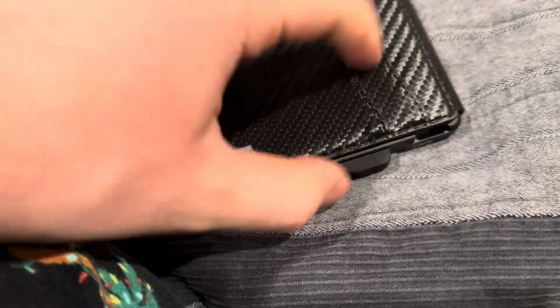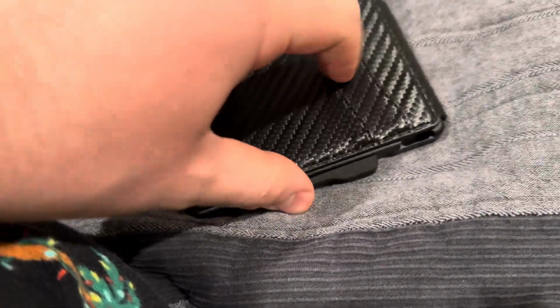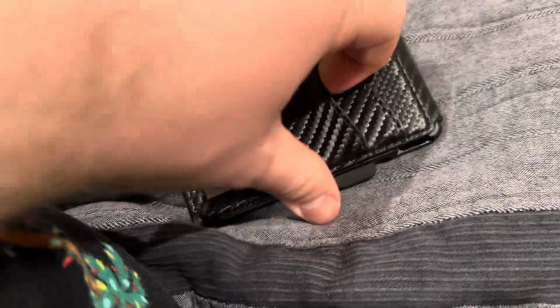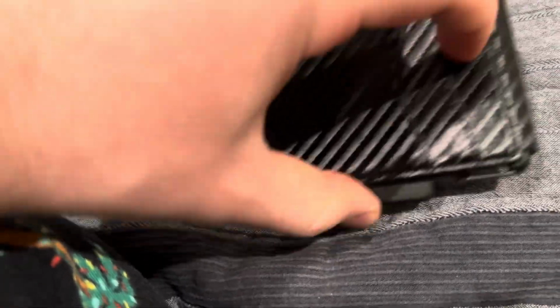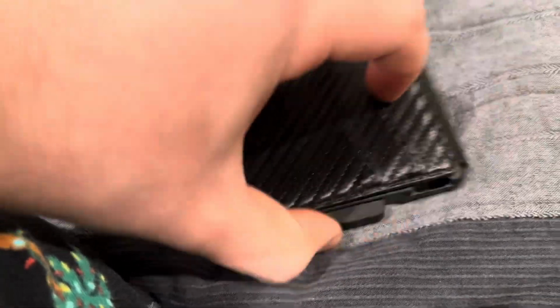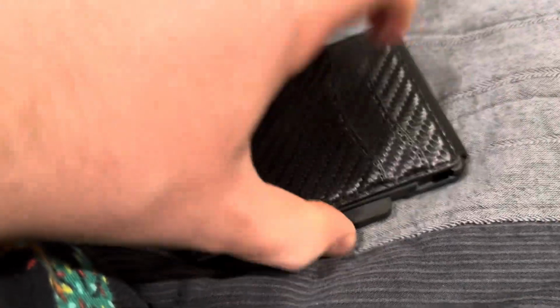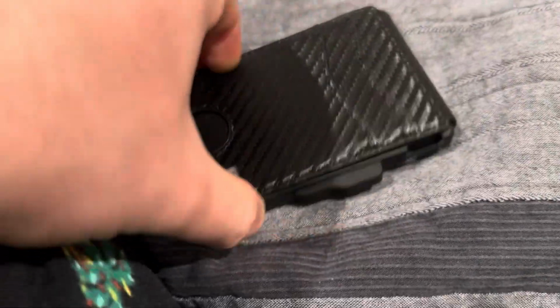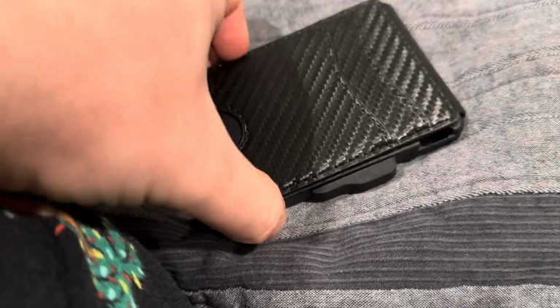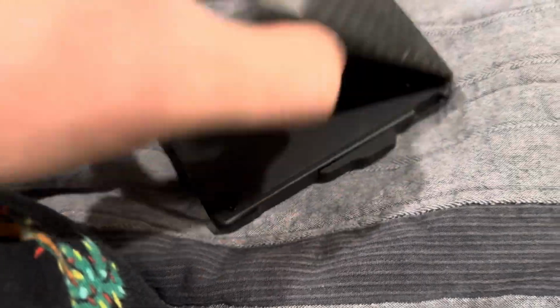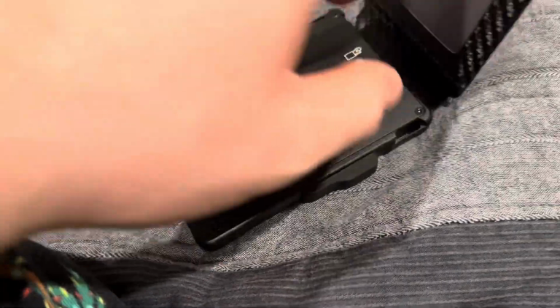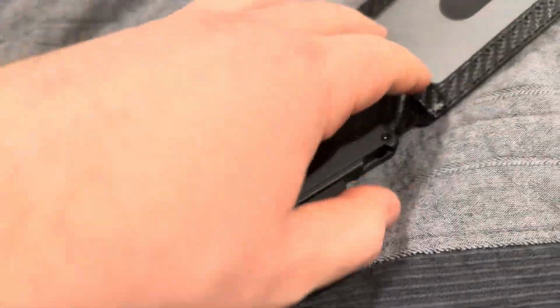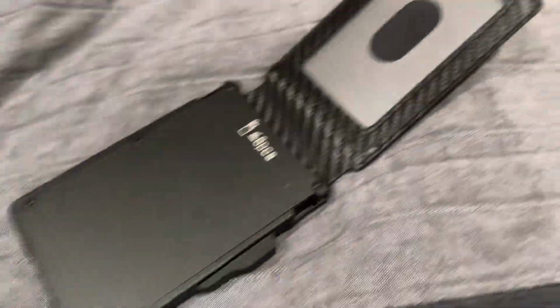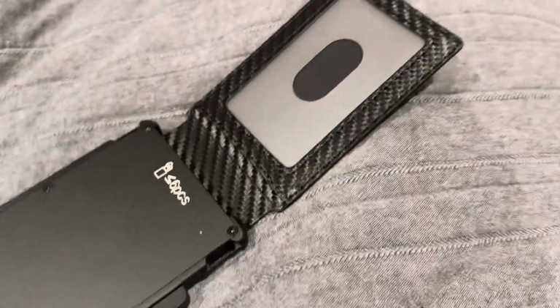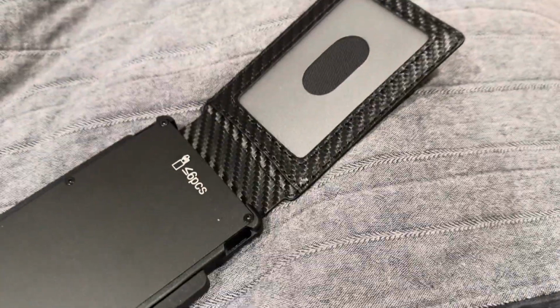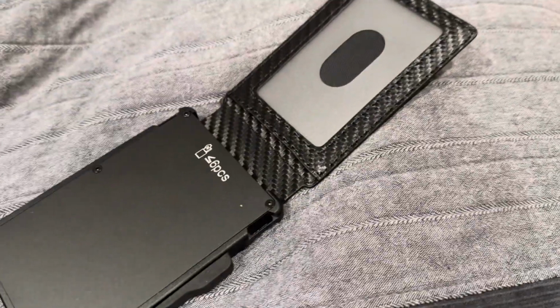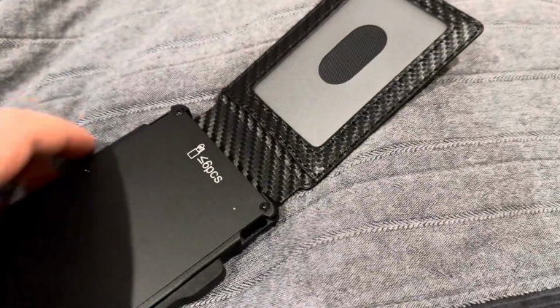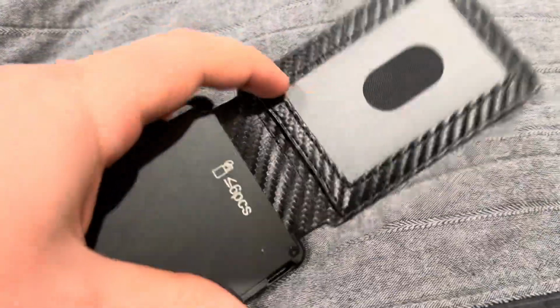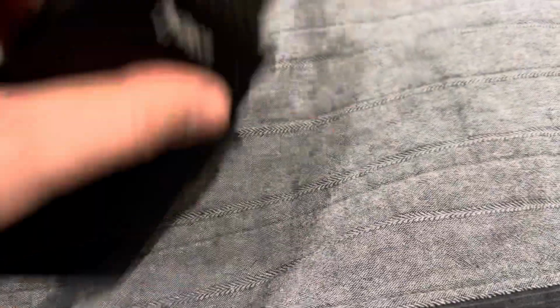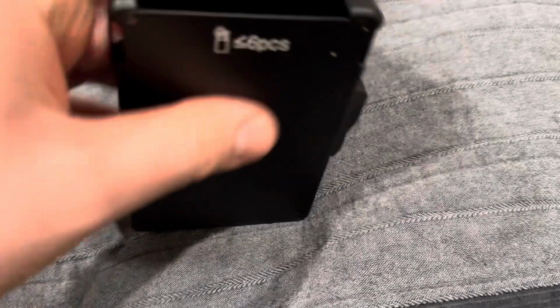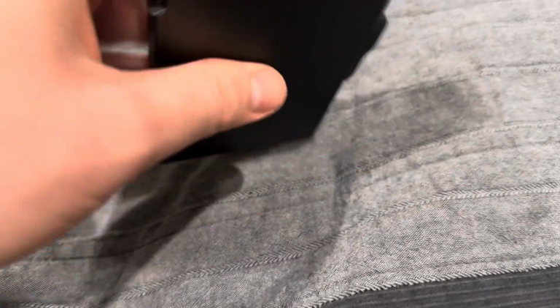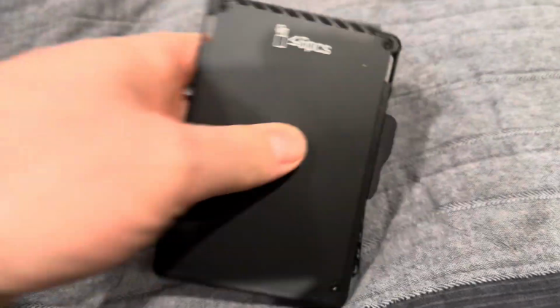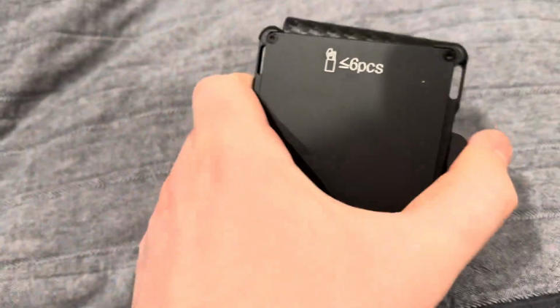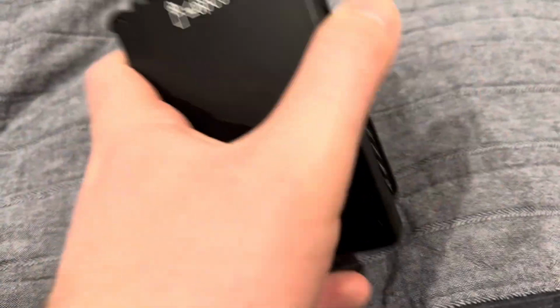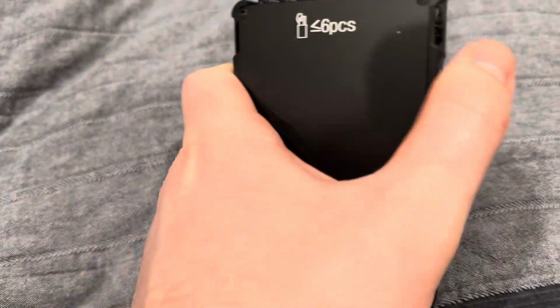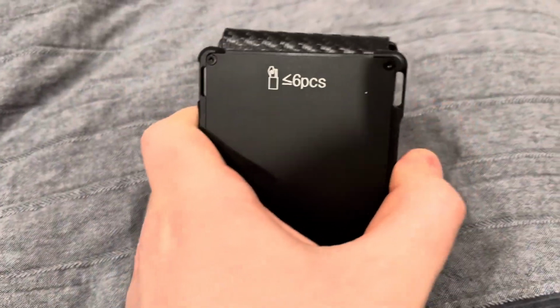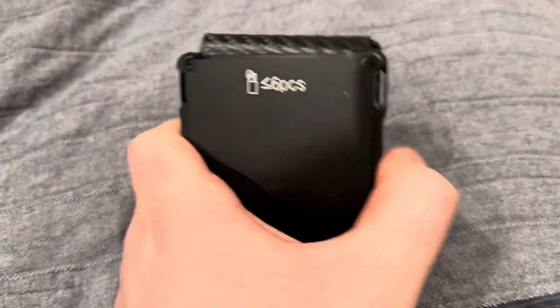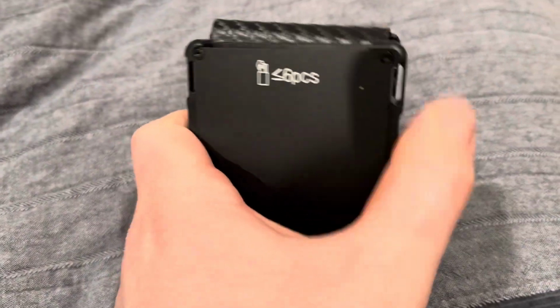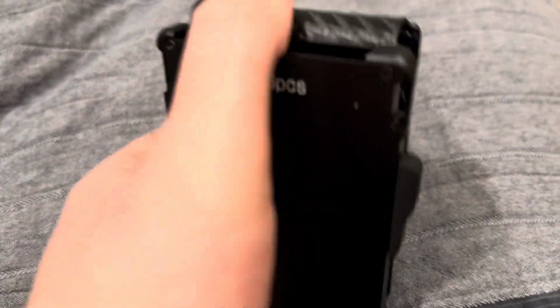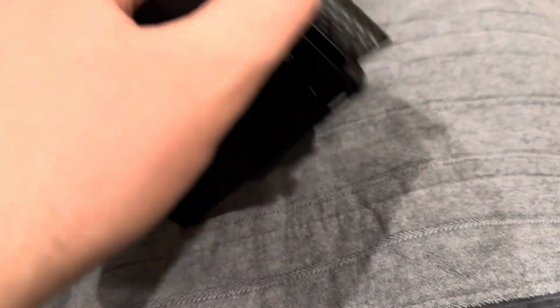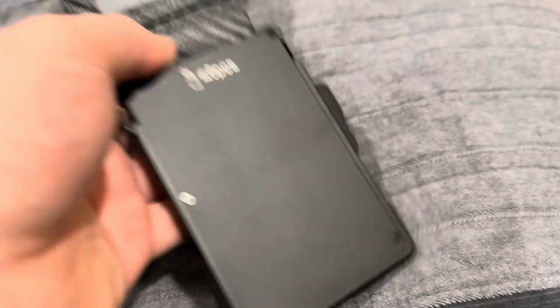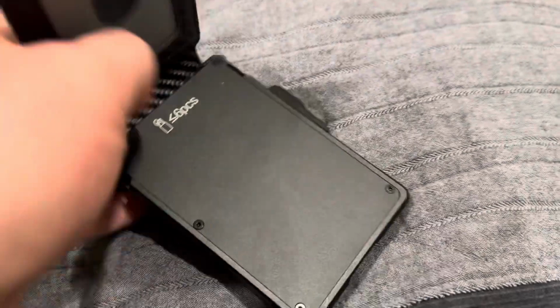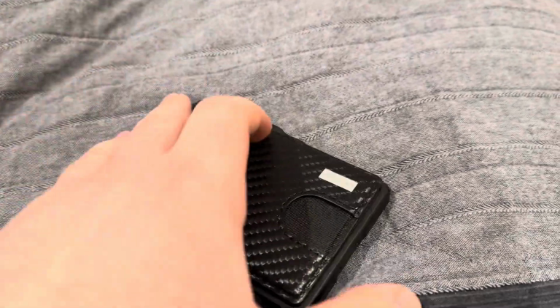It's got some slots up here for some cards, and then you also open it up and it has more. So you got your ID slot here, which is nice. You can put up to six cards in here, and all you do is push this little button on the side and they'll all pop up. This is a pretty unique wallet.